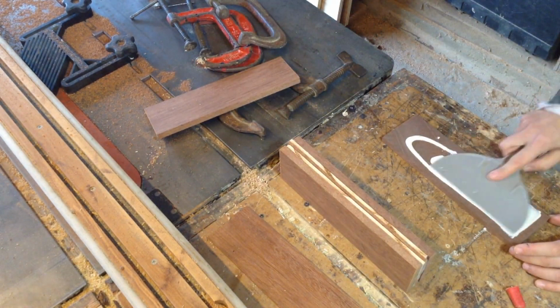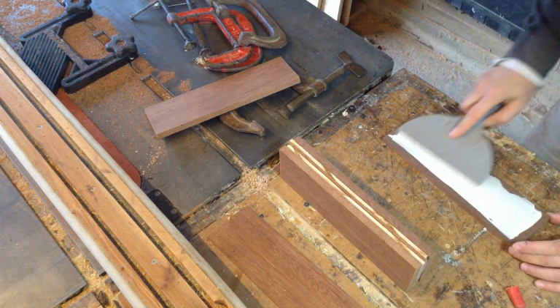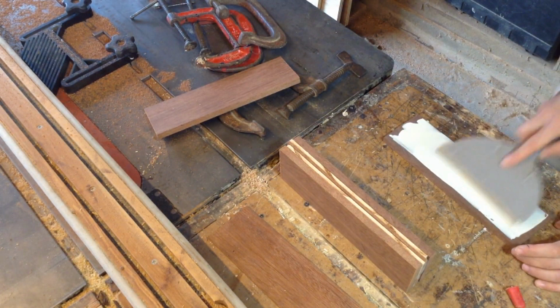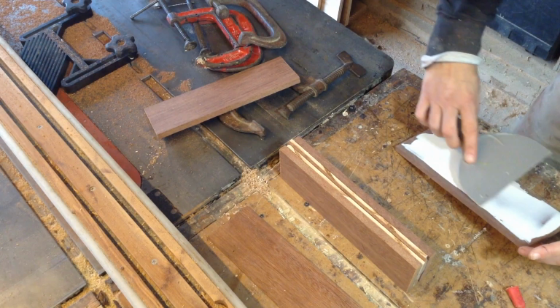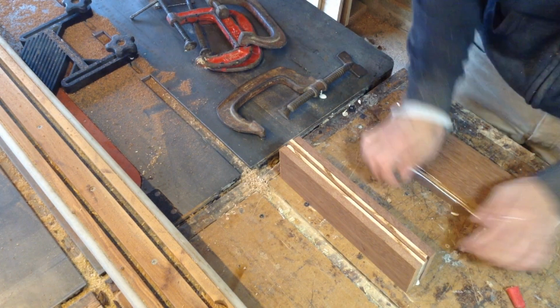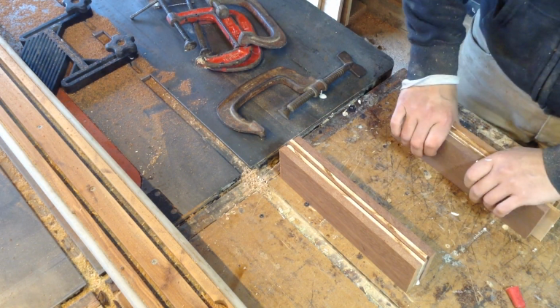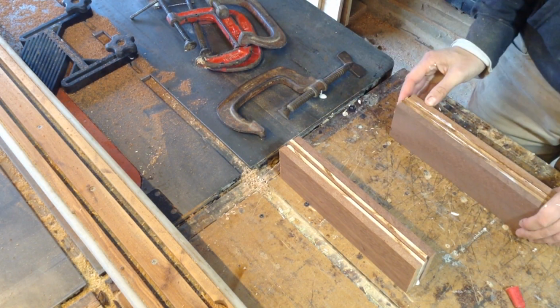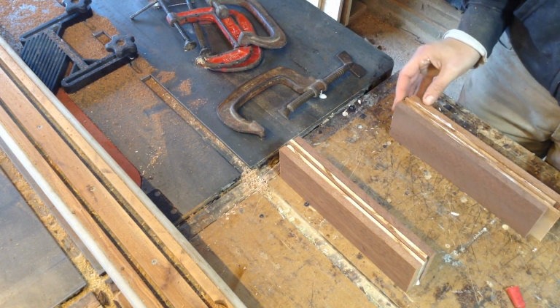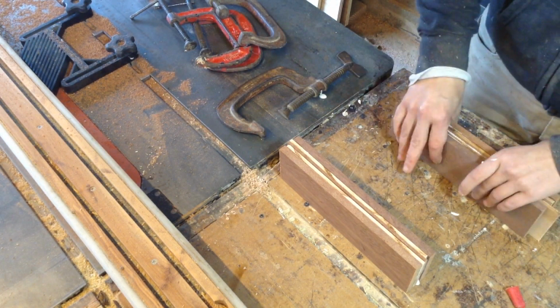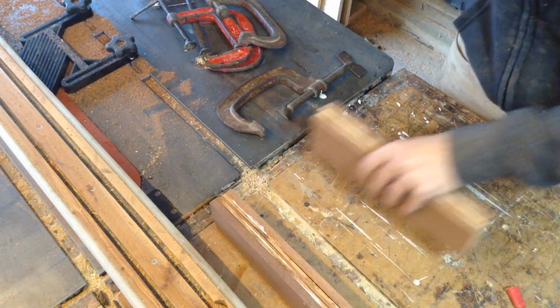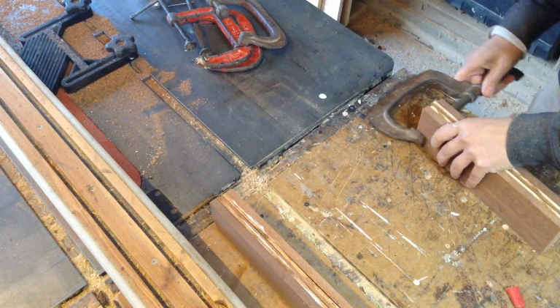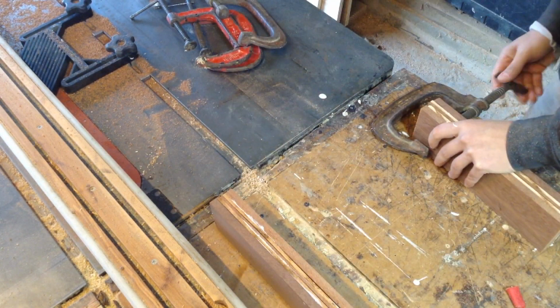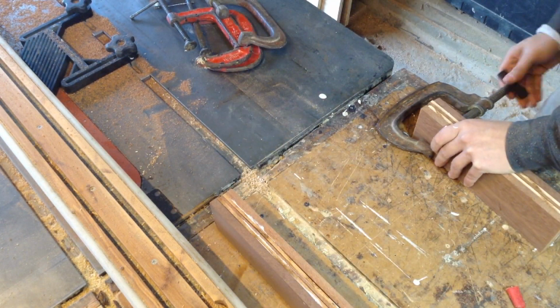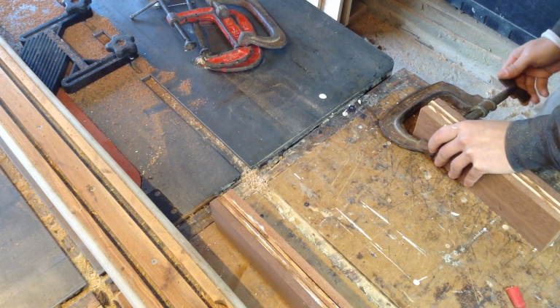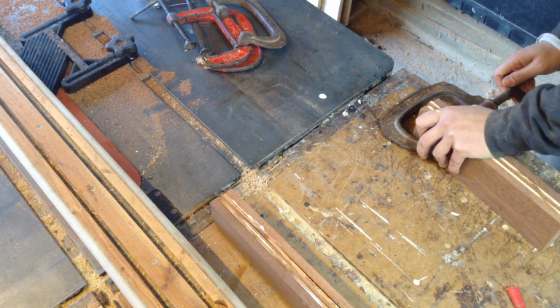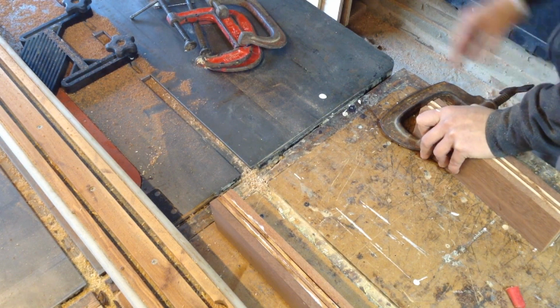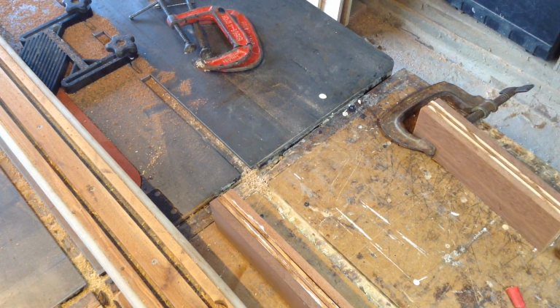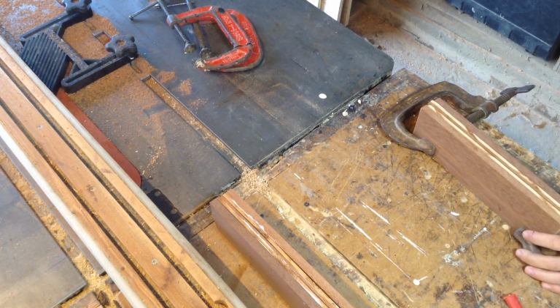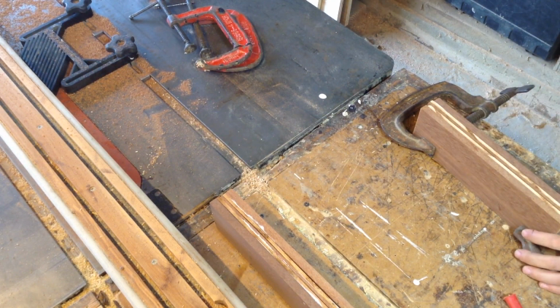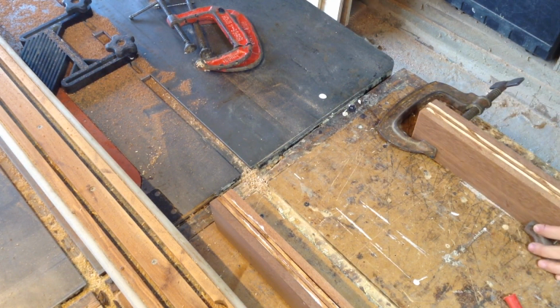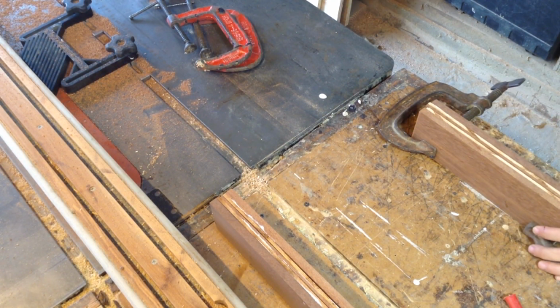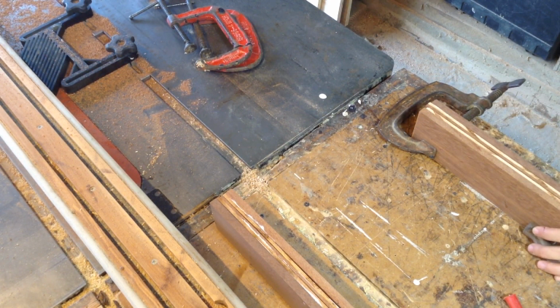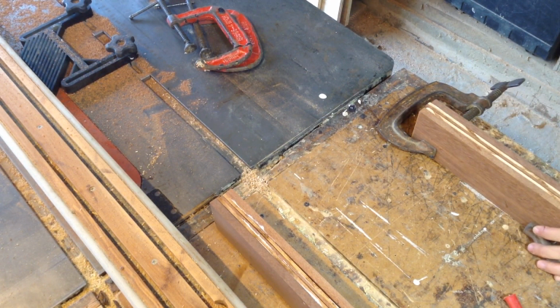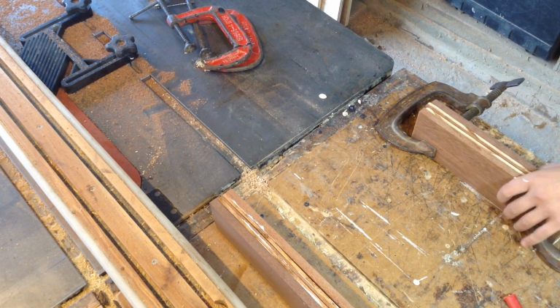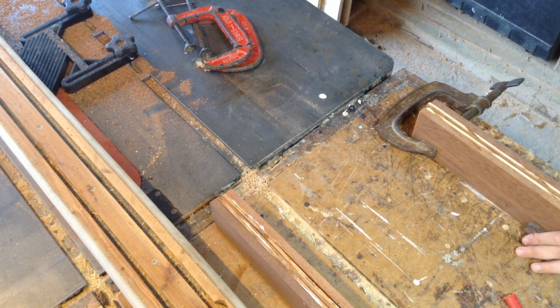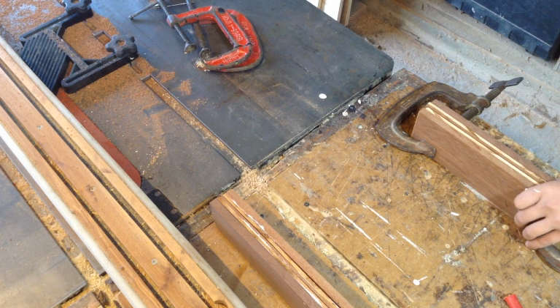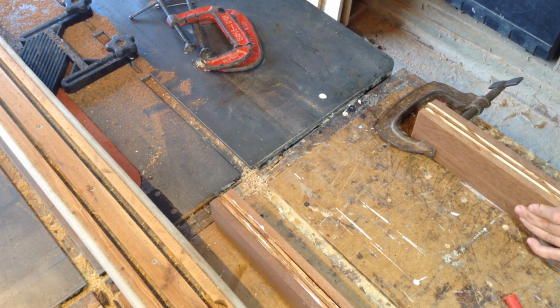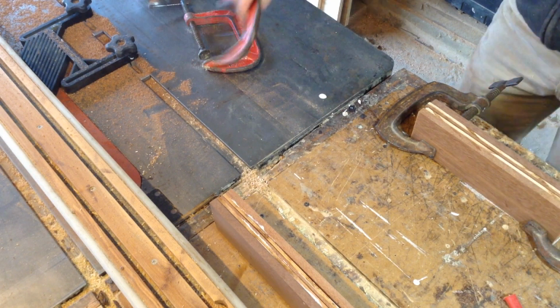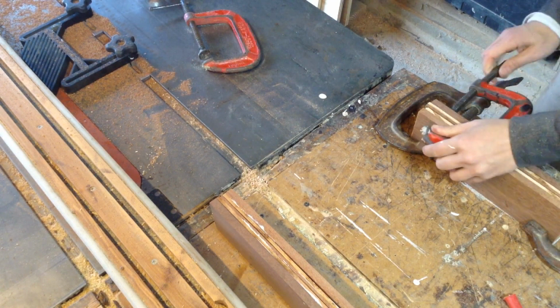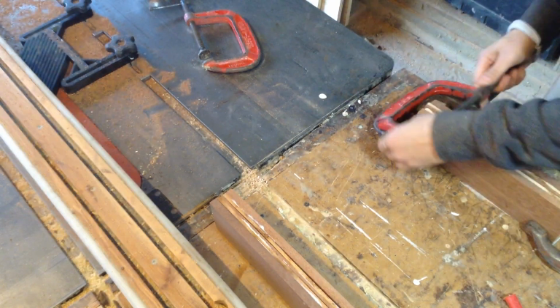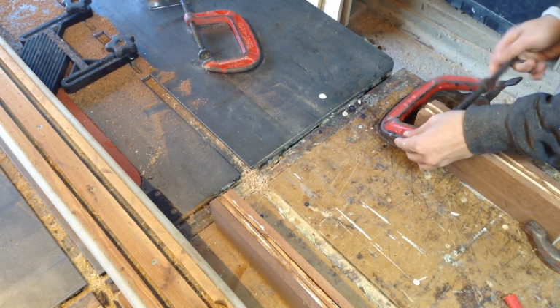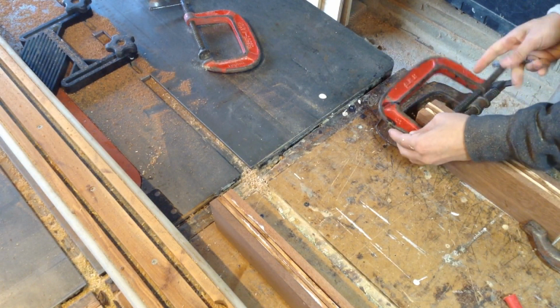That maple is going to mimic pin striping. There's pin striping on the outside of the car, which the upholstery guy pointed out to me, so I wanted to match that thin look of the pin striping on the inside. This lumber also somewhat matches the interior color he picked.